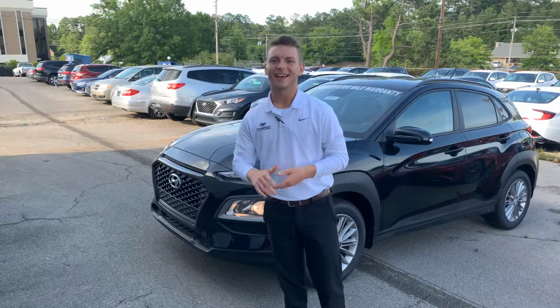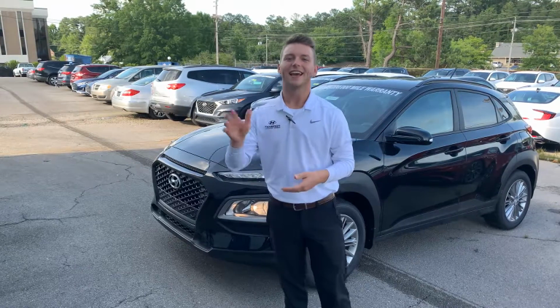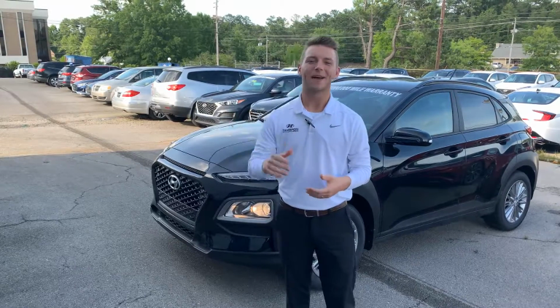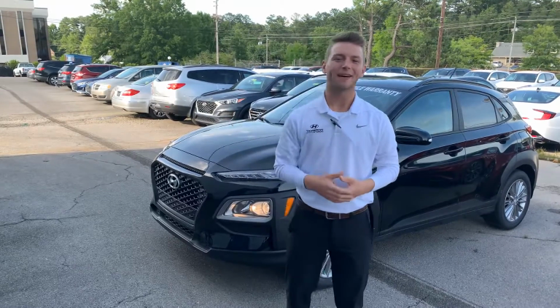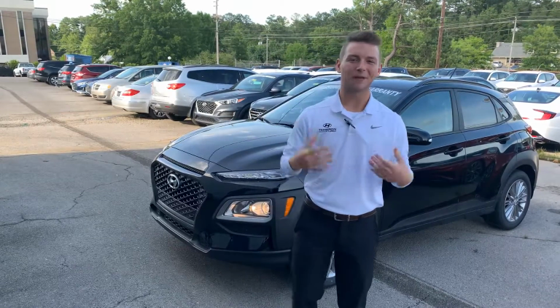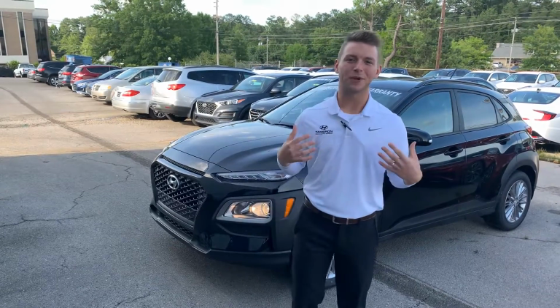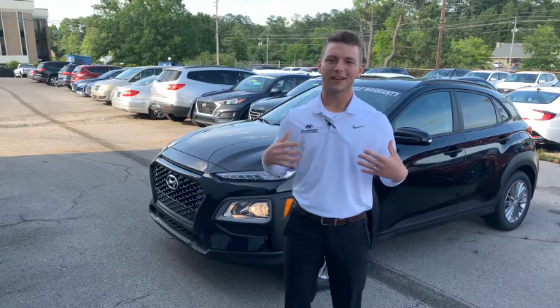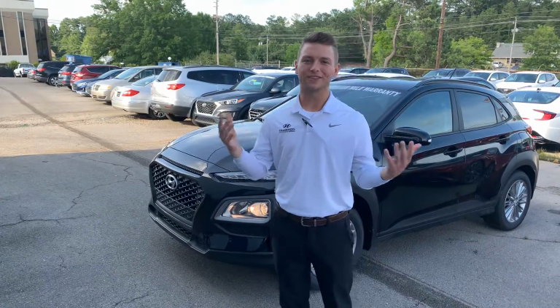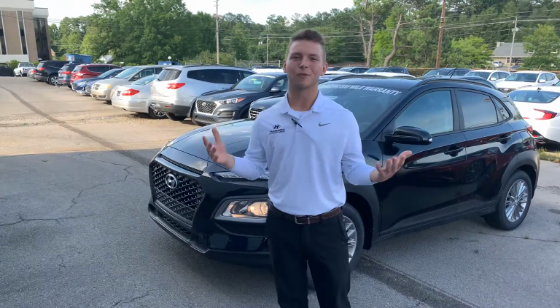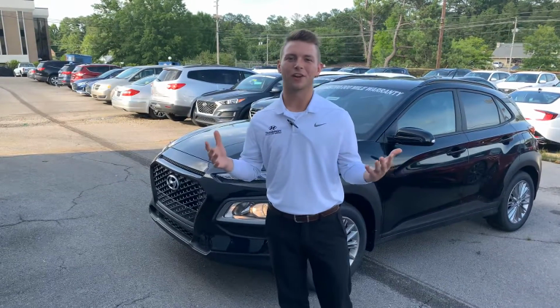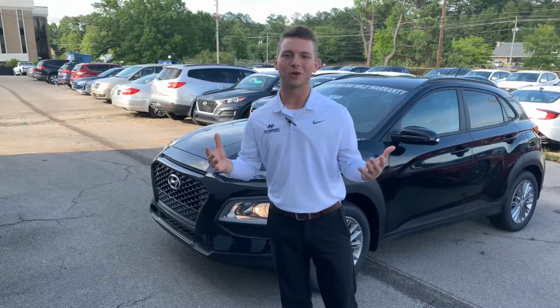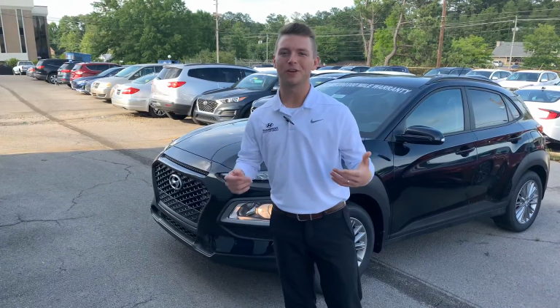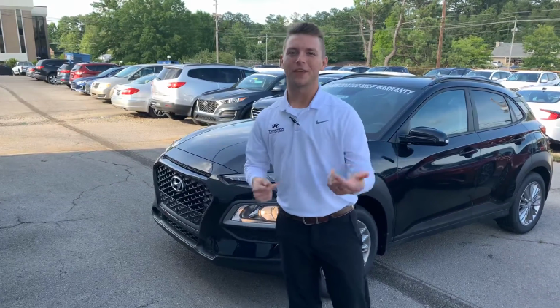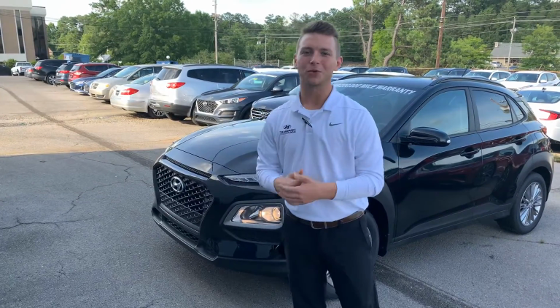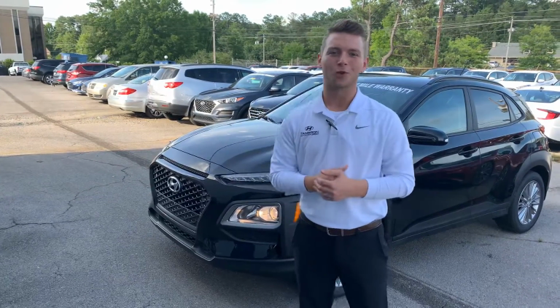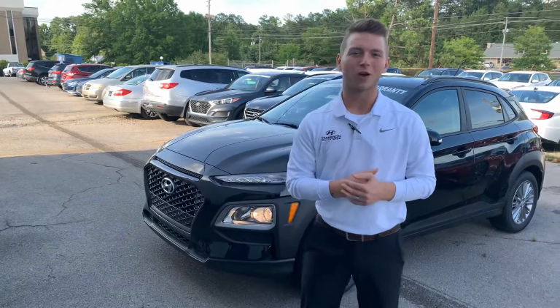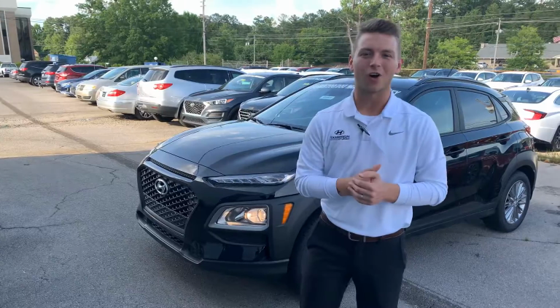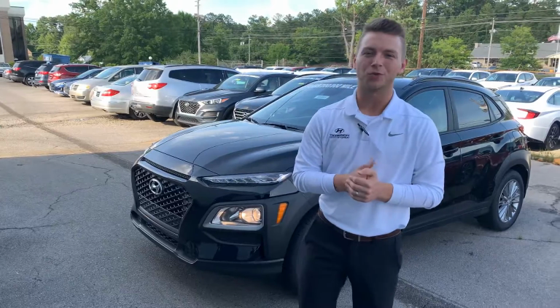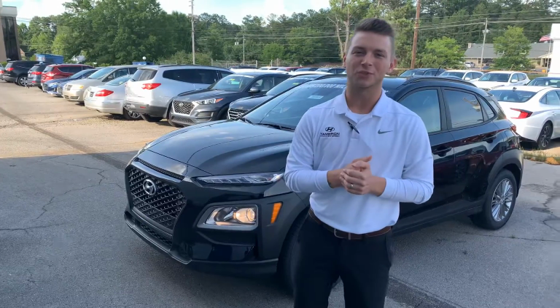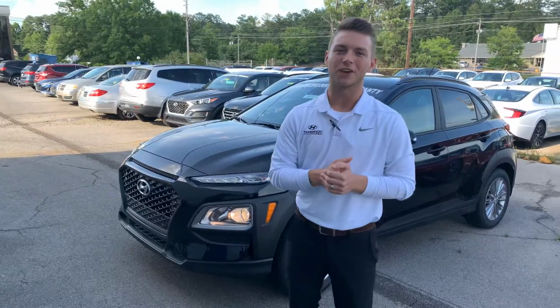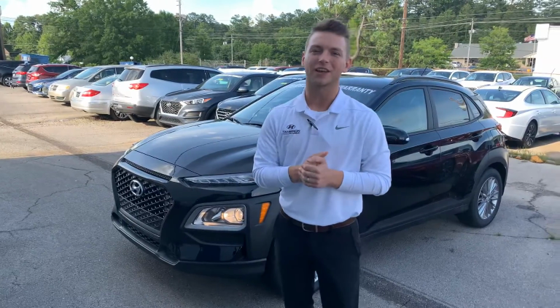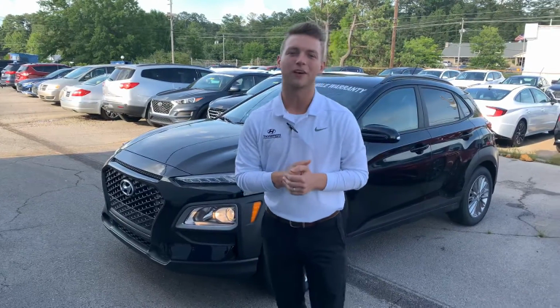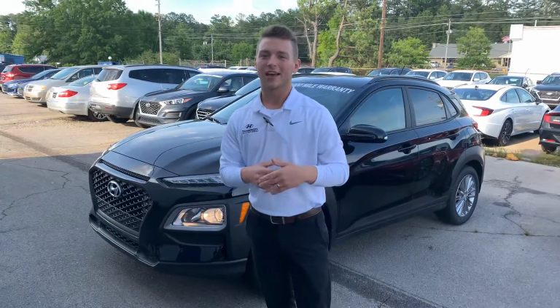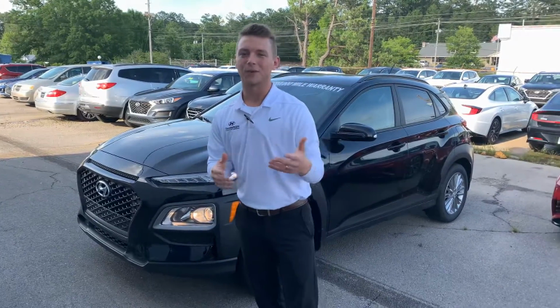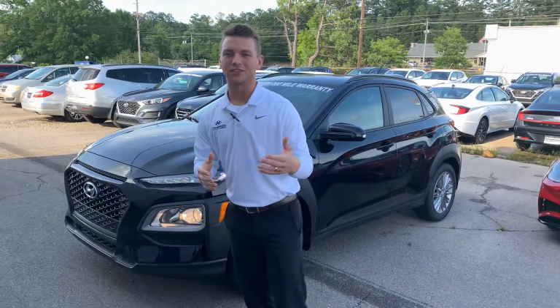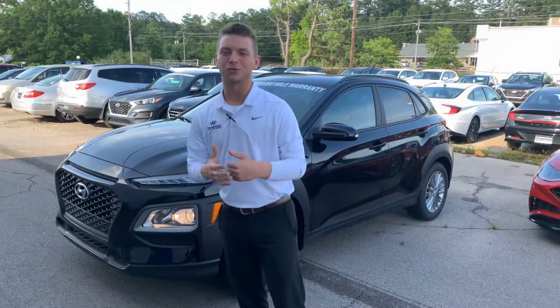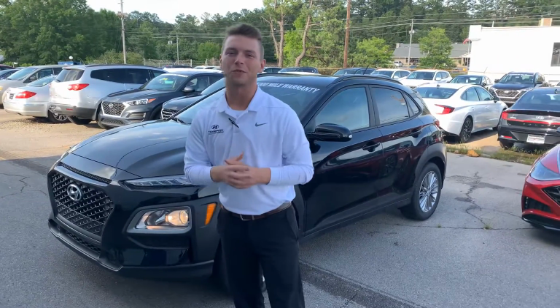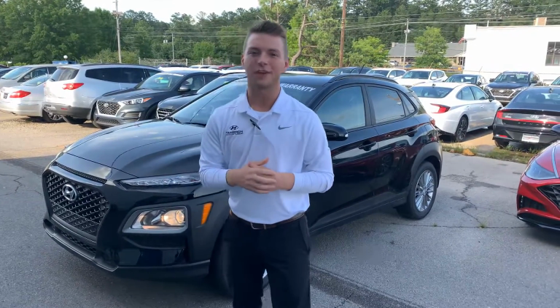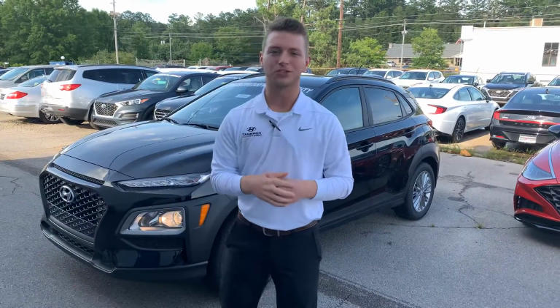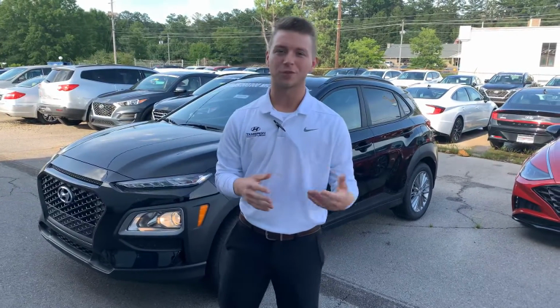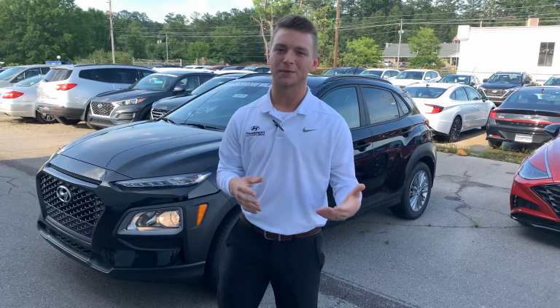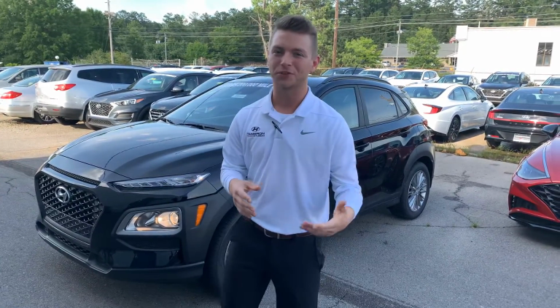Hey Matty, my name is Will here at Tamron Hyundai in Hoover. Thank you for acquiring an all-new 2020 Hyundai Kona. I wanted to send you a short video to show you some of the features.